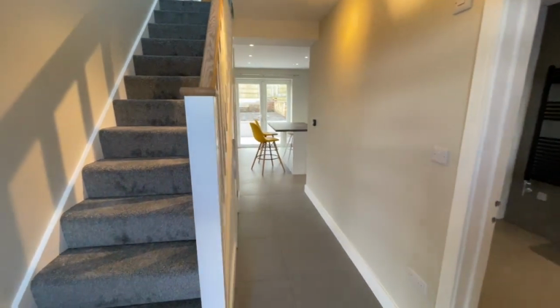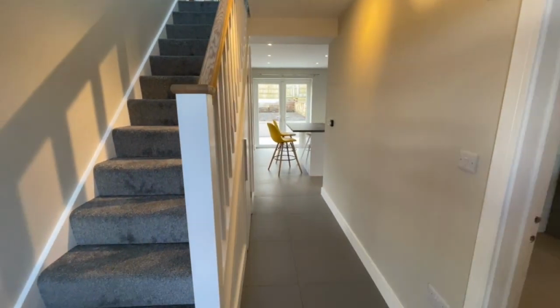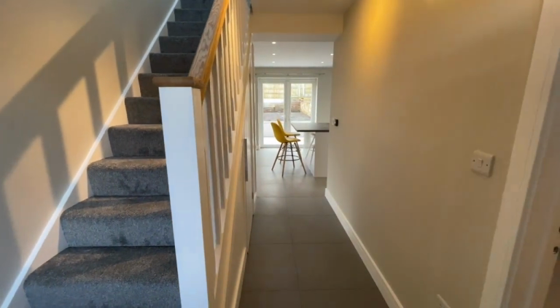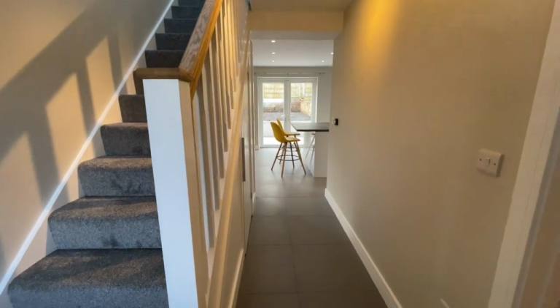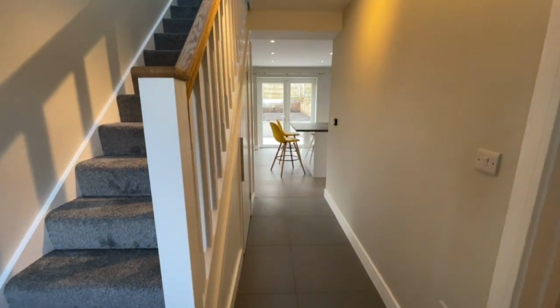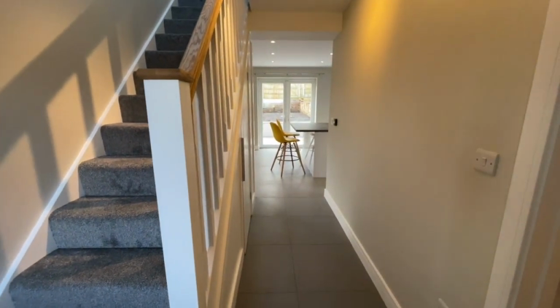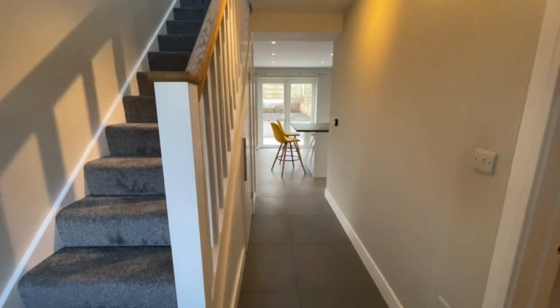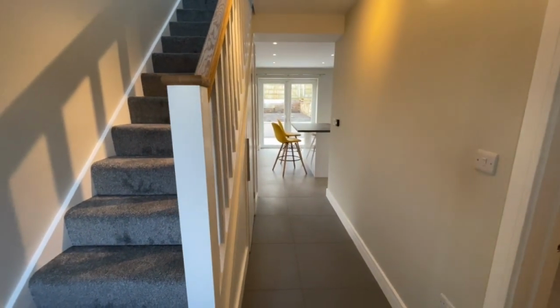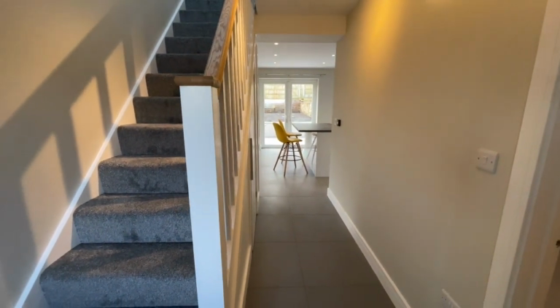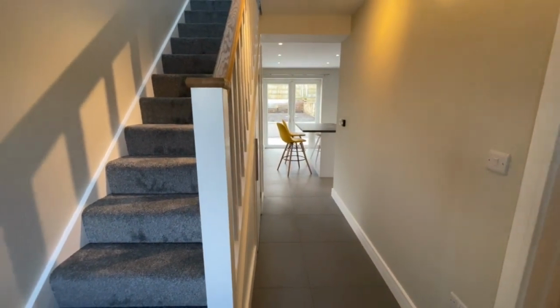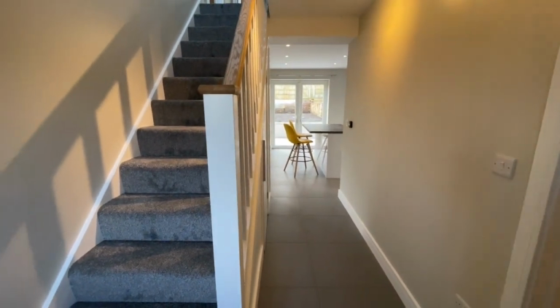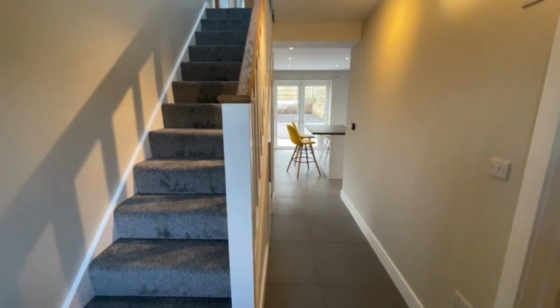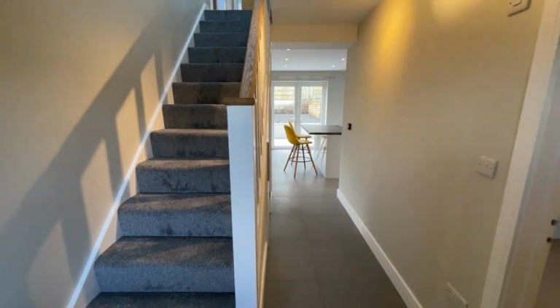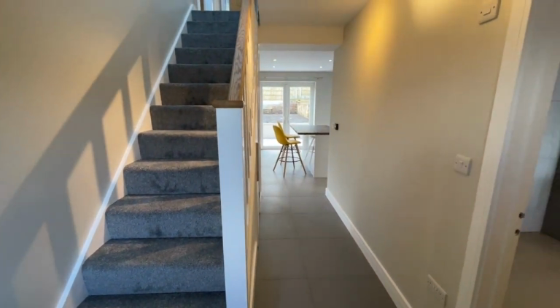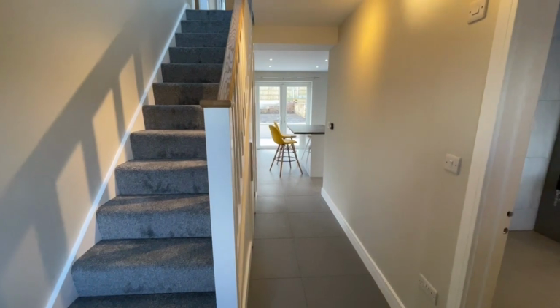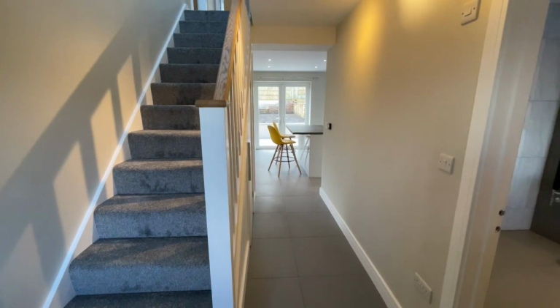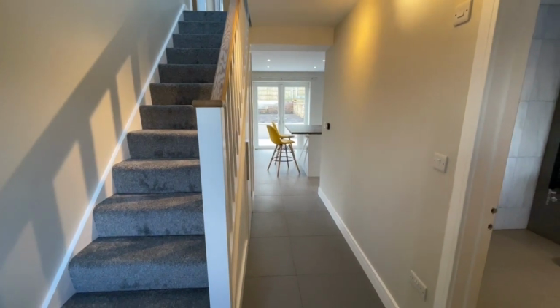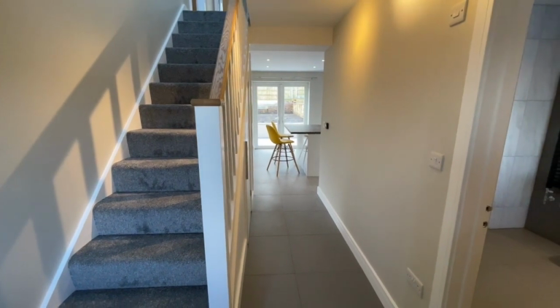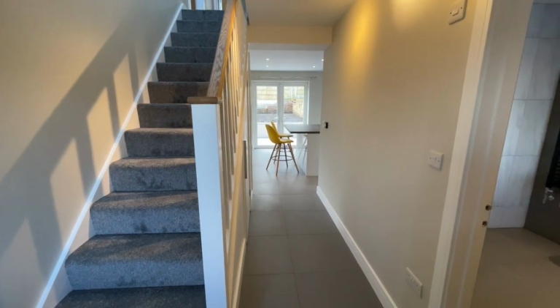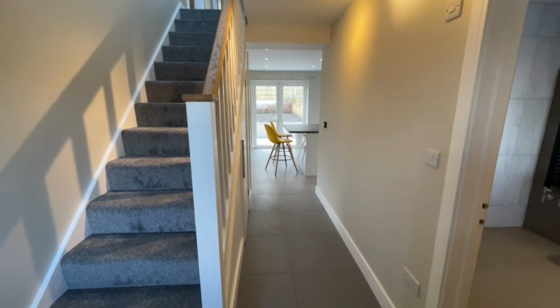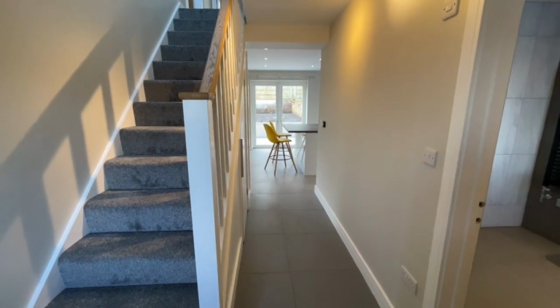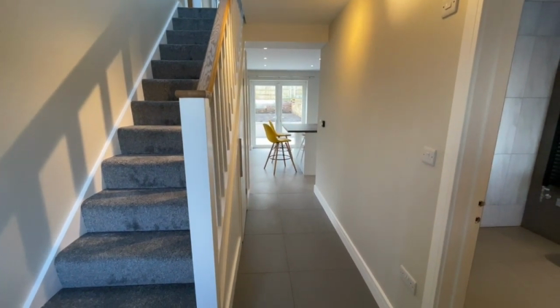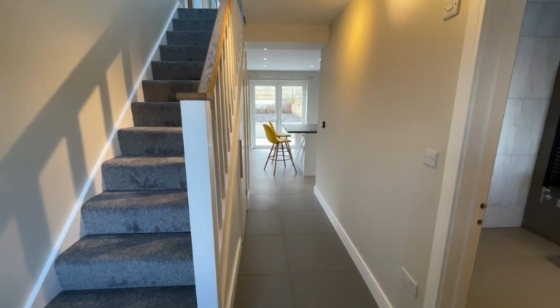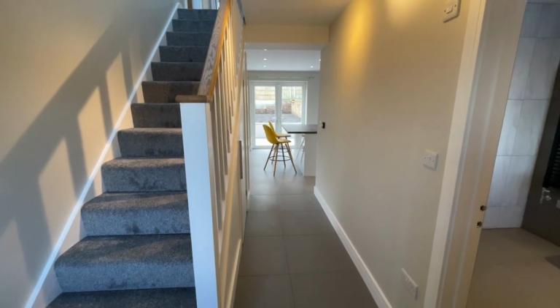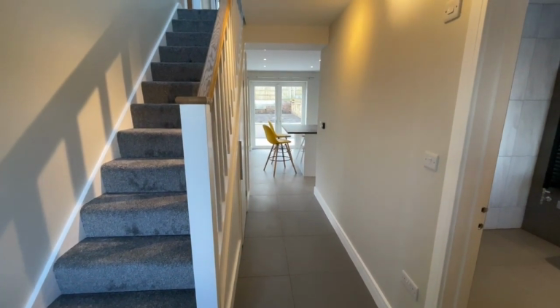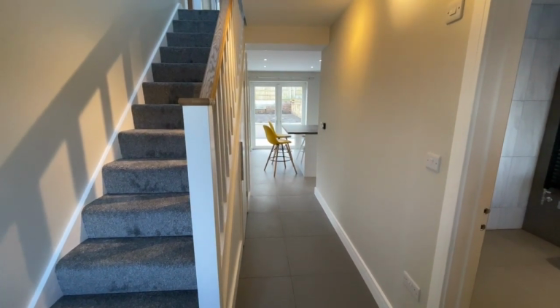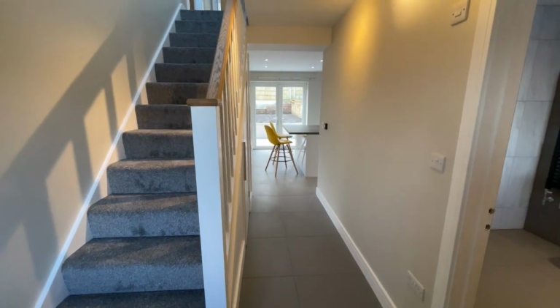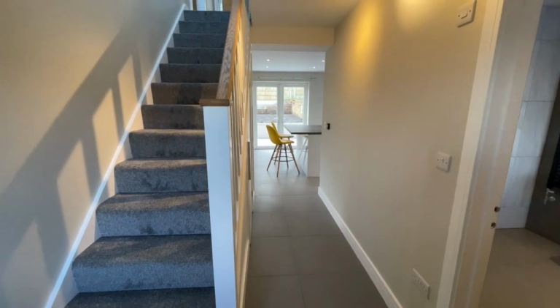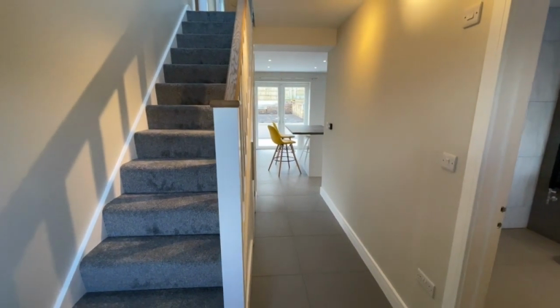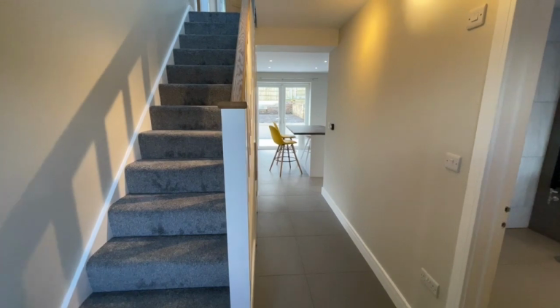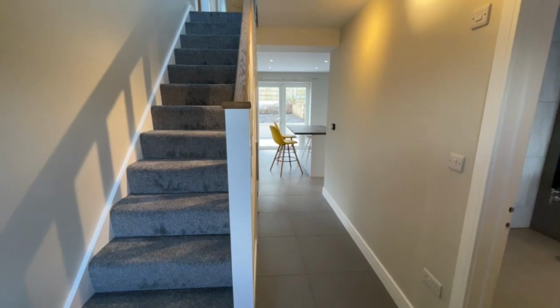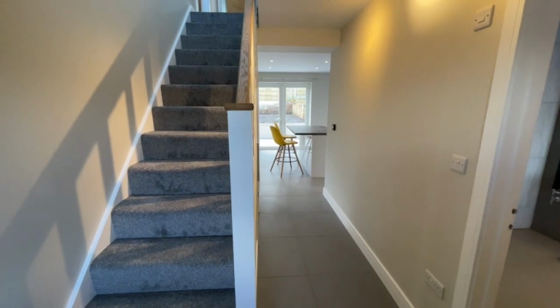Here we are inside the property. You can see the hallway heading straight down towards the rear of the house, with beautiful tiling throughout.